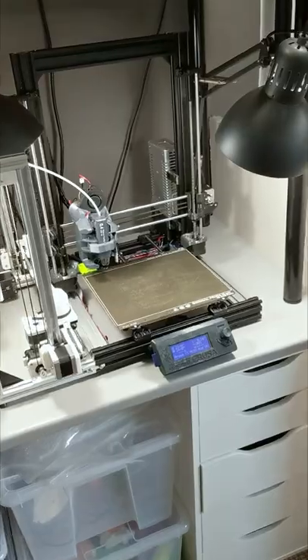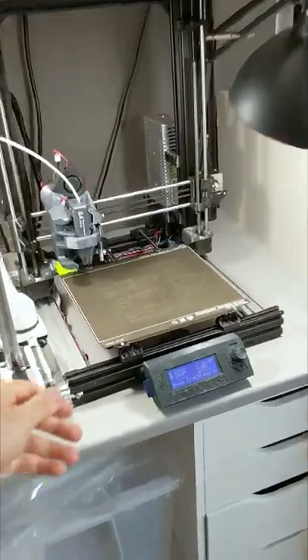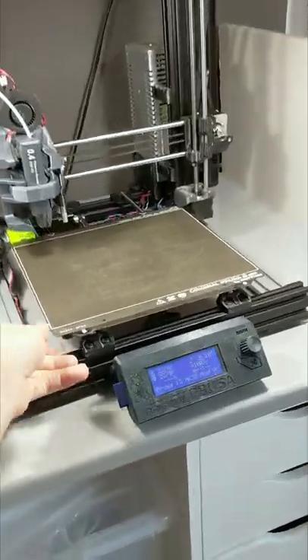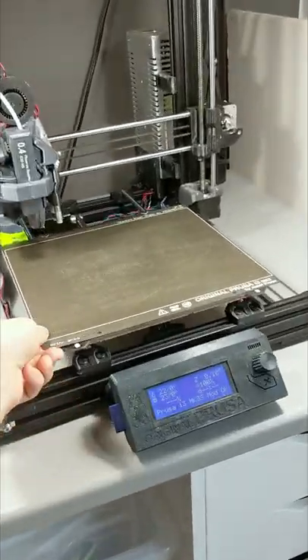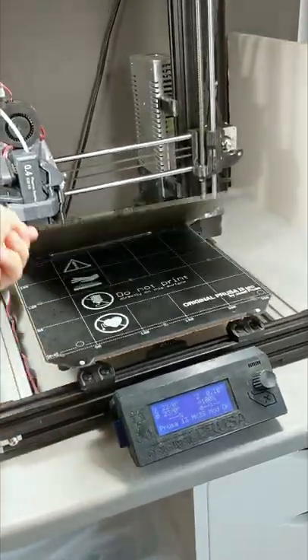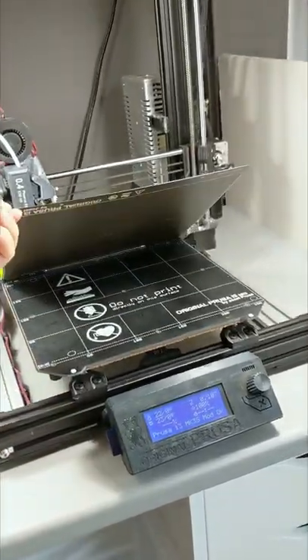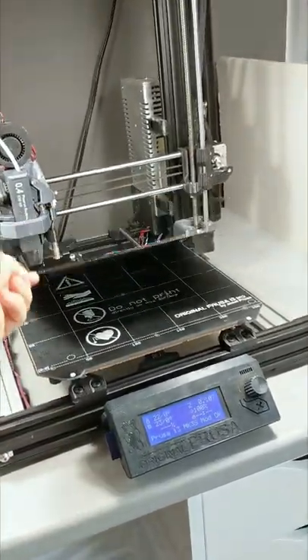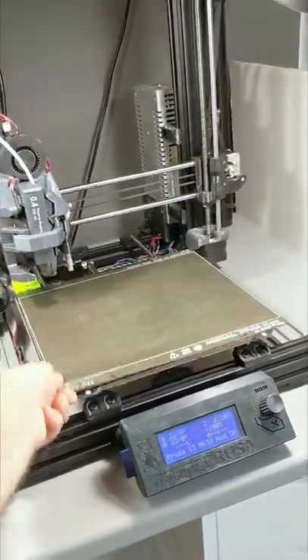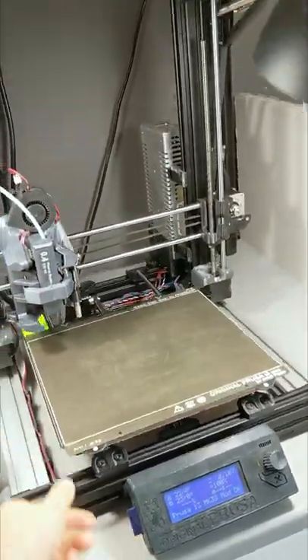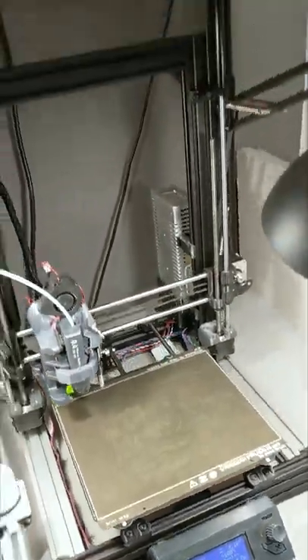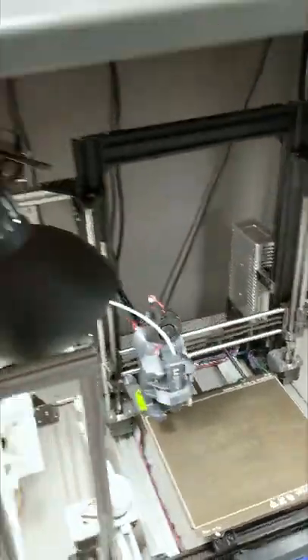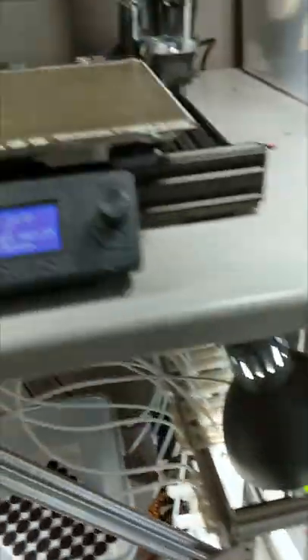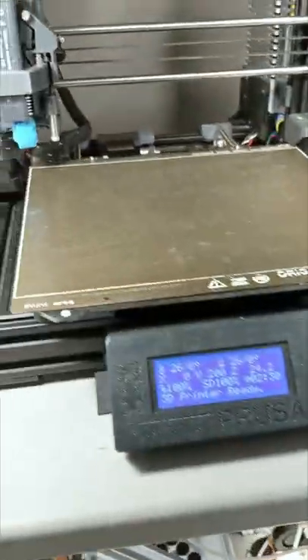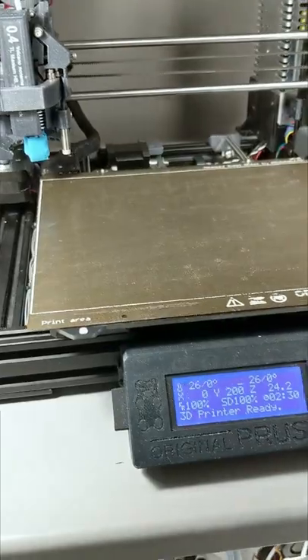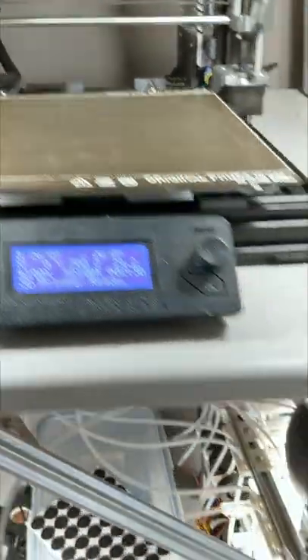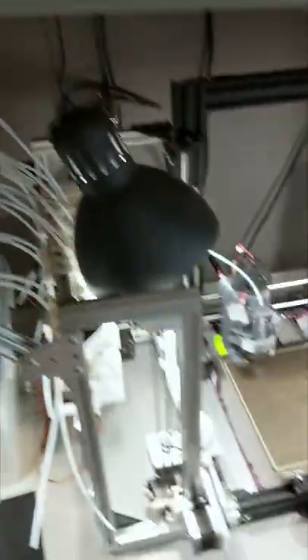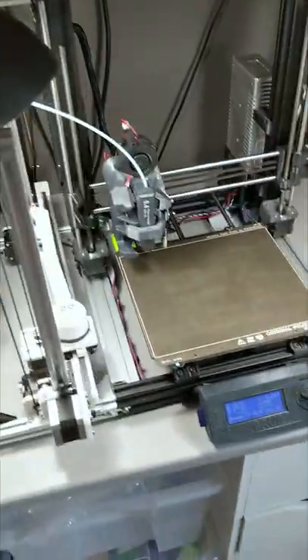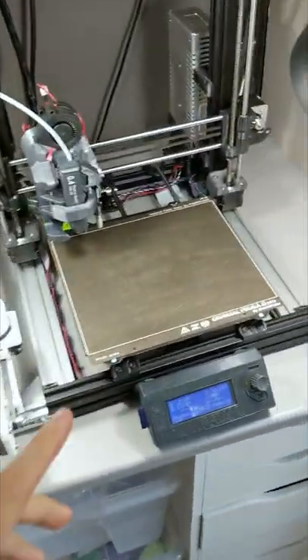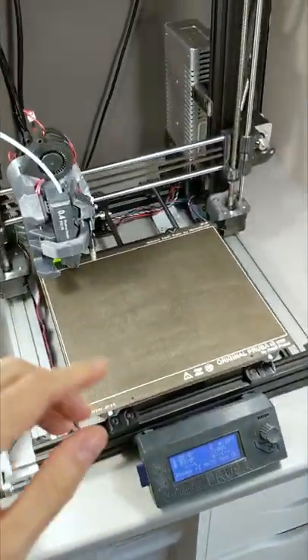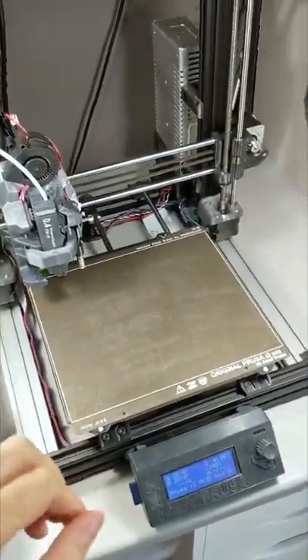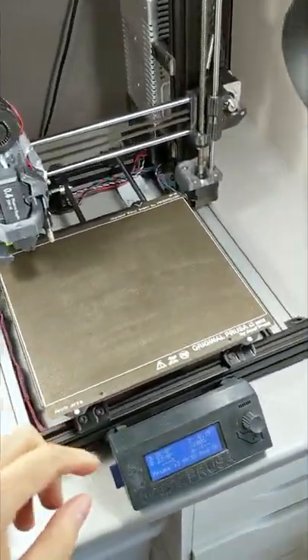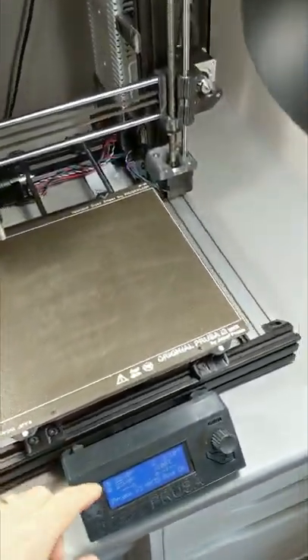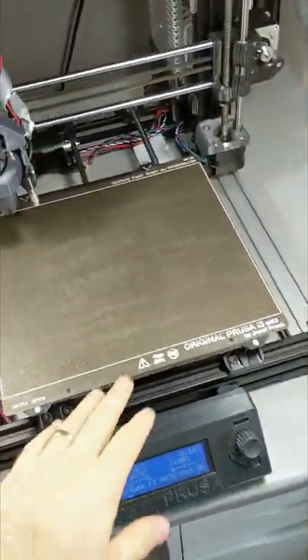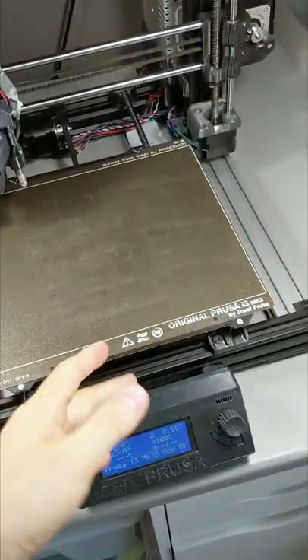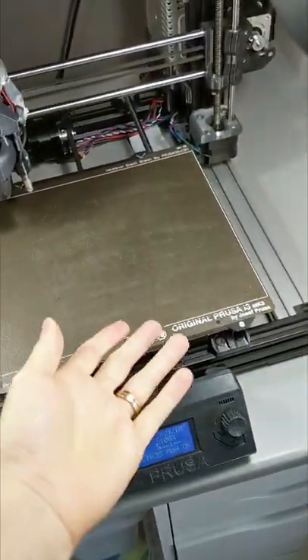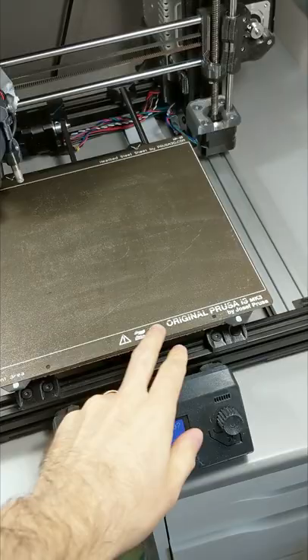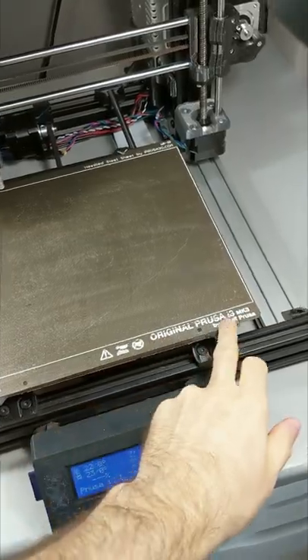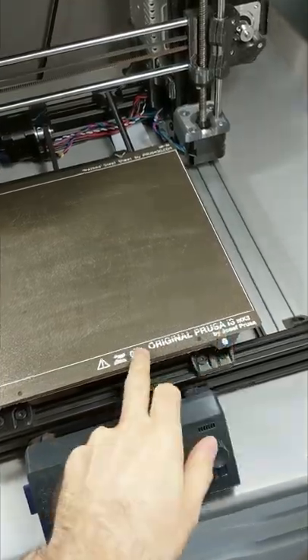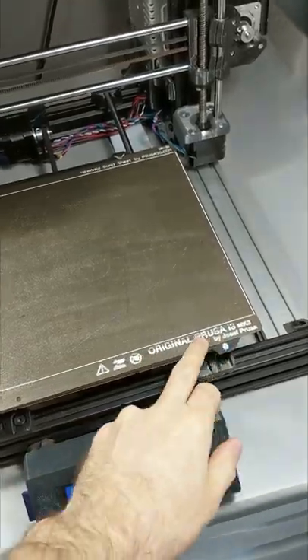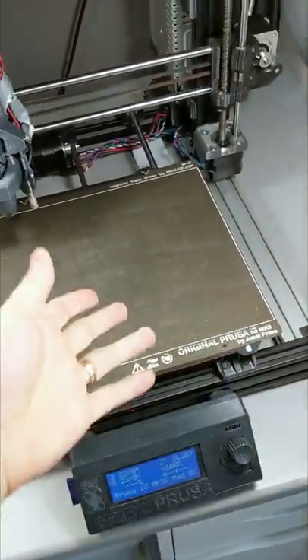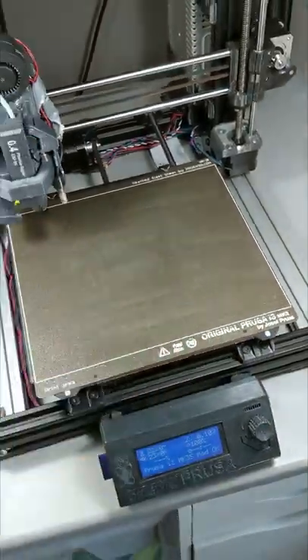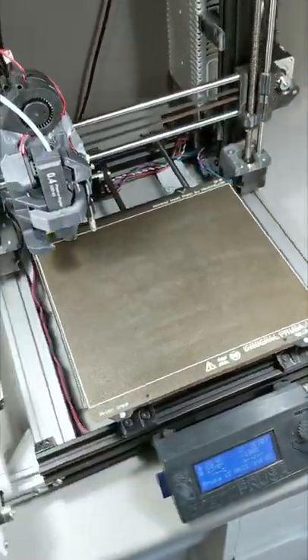I love this Prusa texture sheet on my 3D printers. I've been using them for a few years now with no issues, but now I'm building a custom printer, so I thought it would be nice to have some without the text and ideally black.